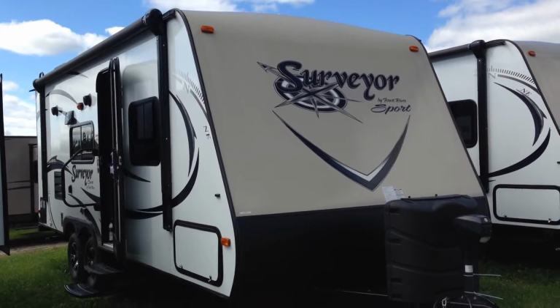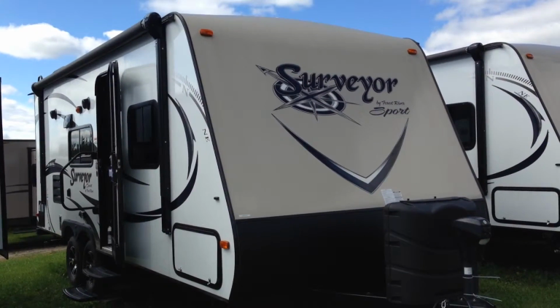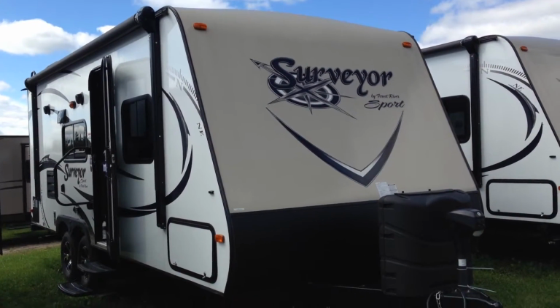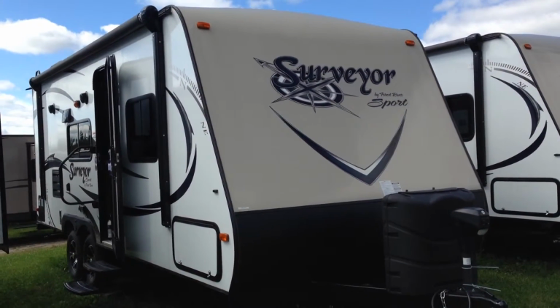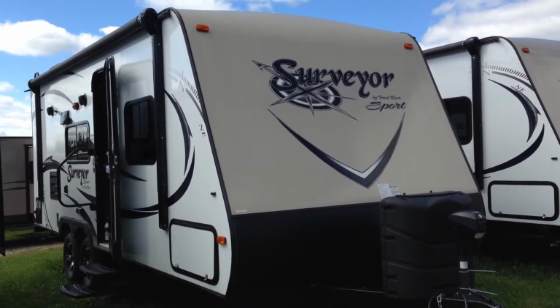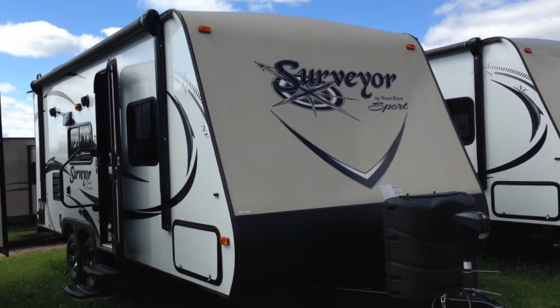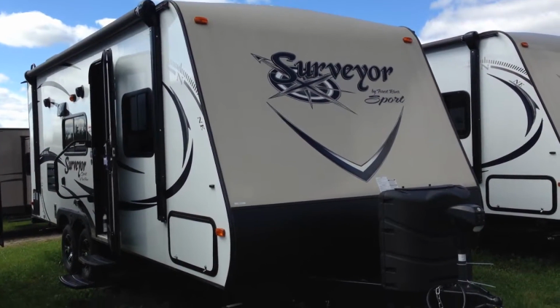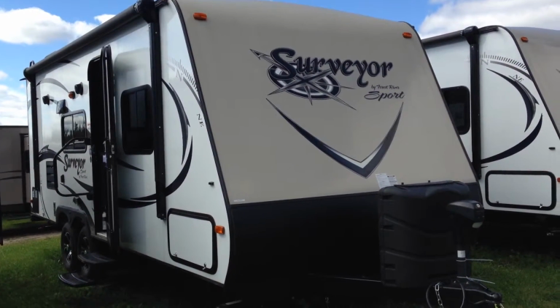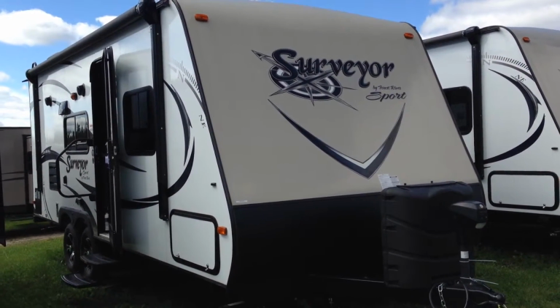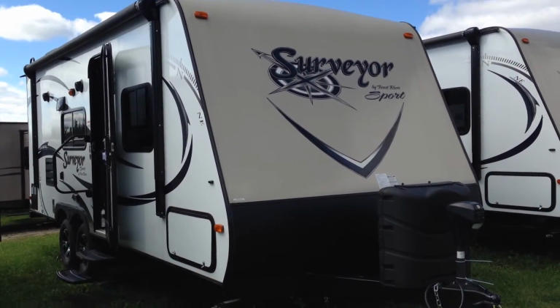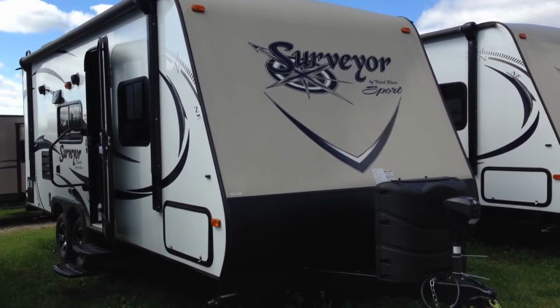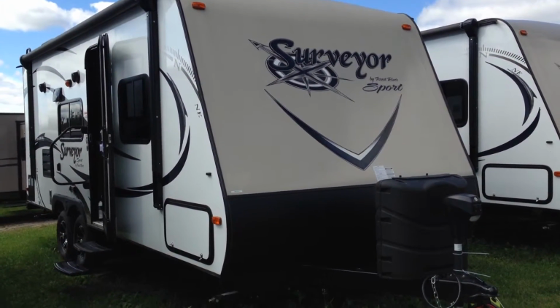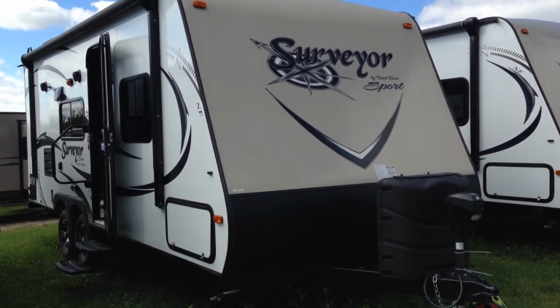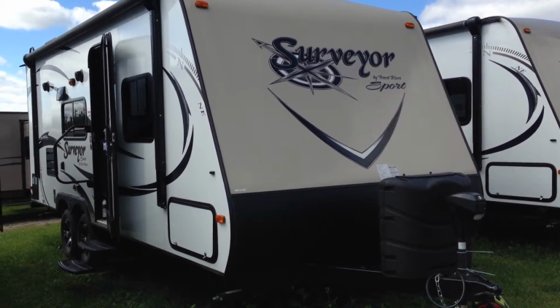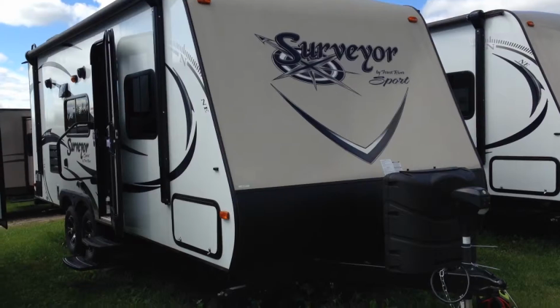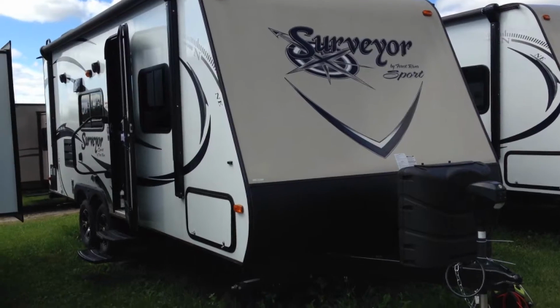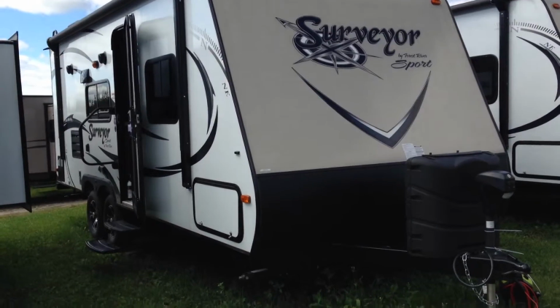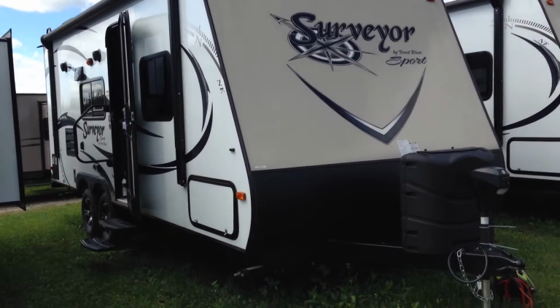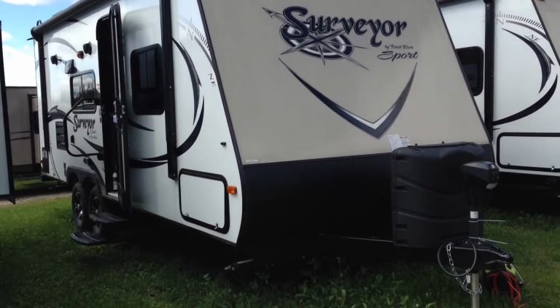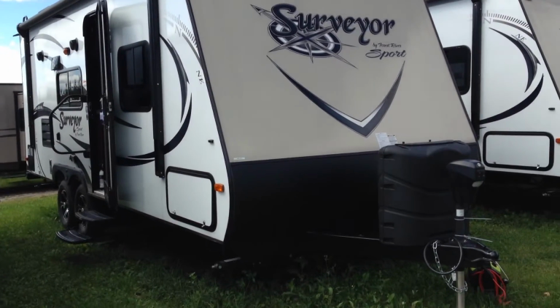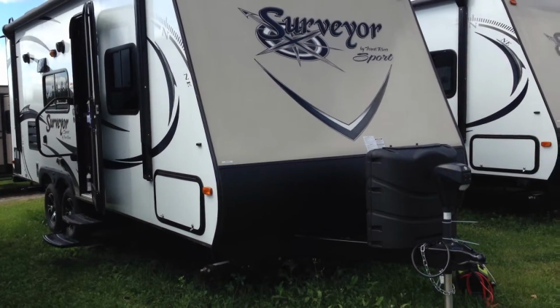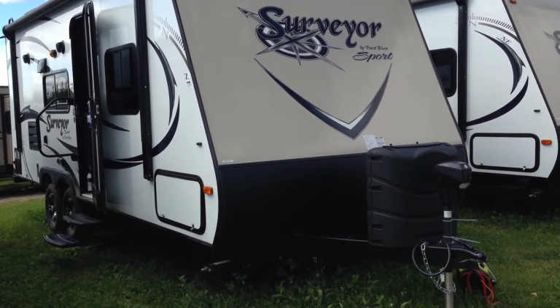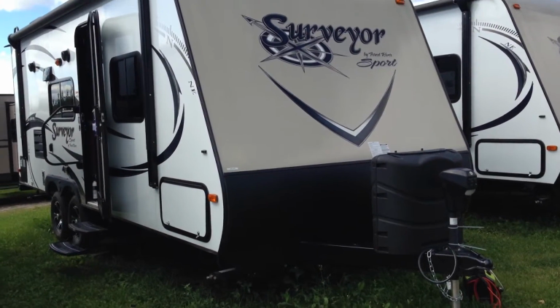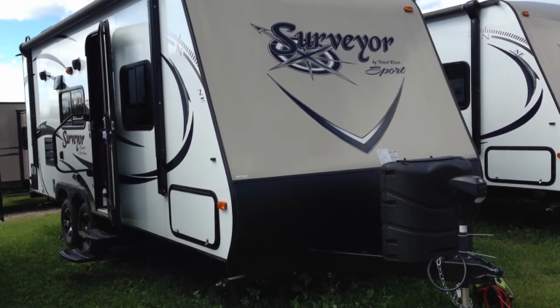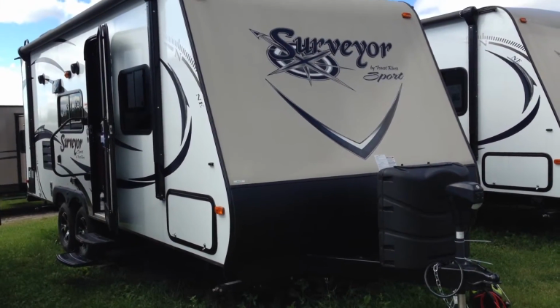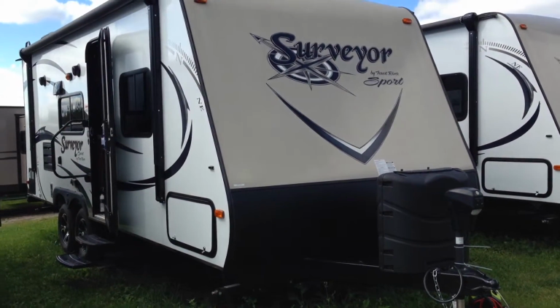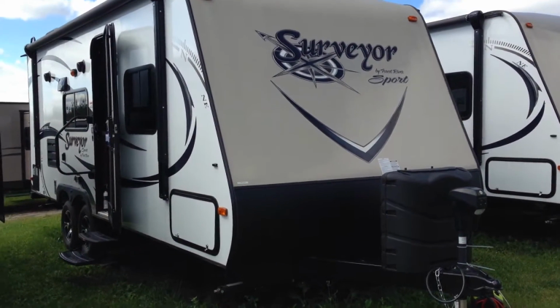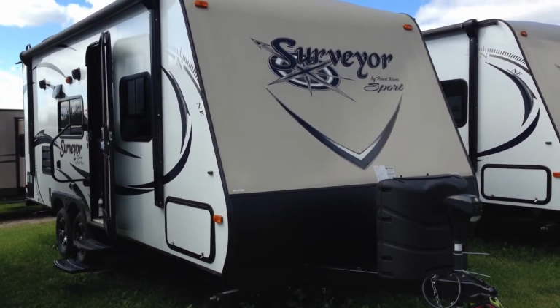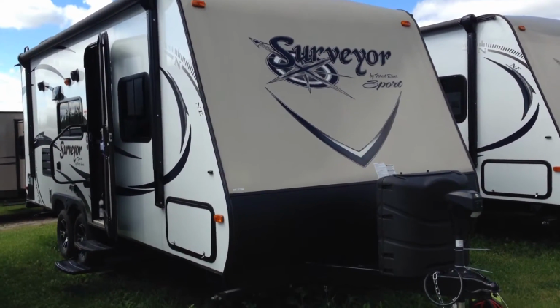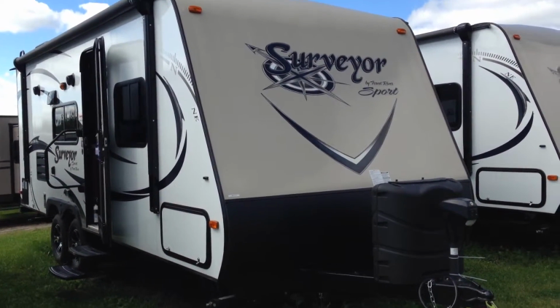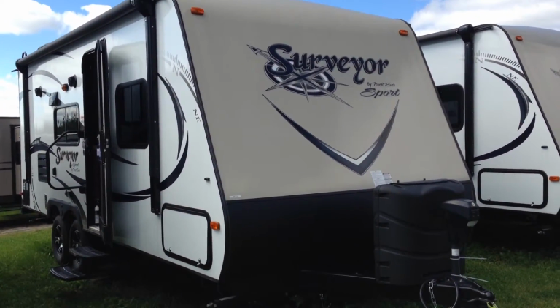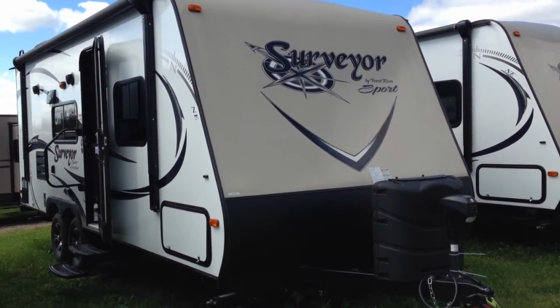Hi folks, welcome to Campkins. This is the online video walkthrough of the 2015 Surveyor 220 RBS — a great little trailer of around 4,000 pounds.